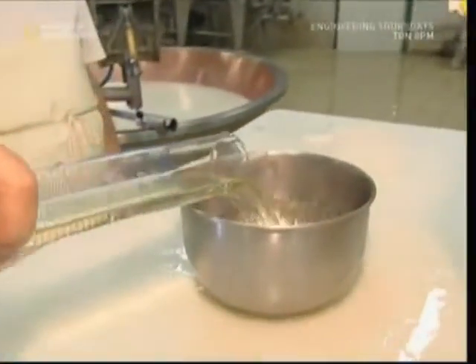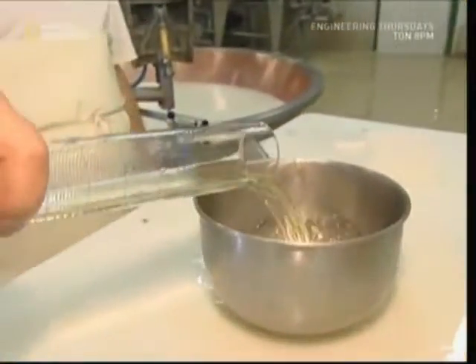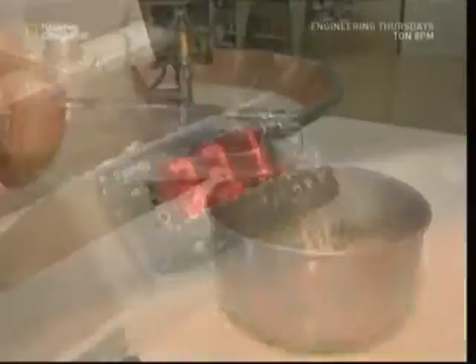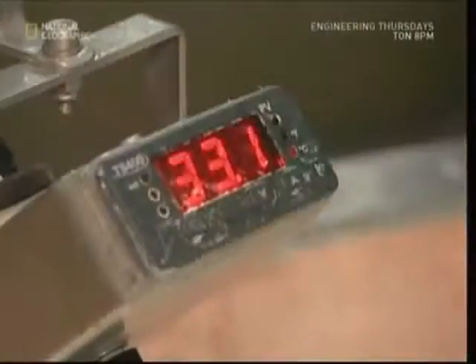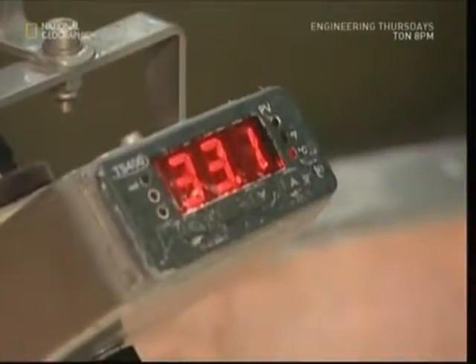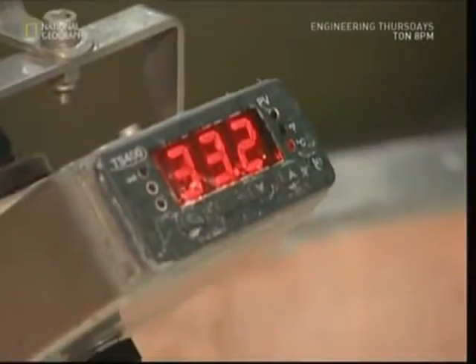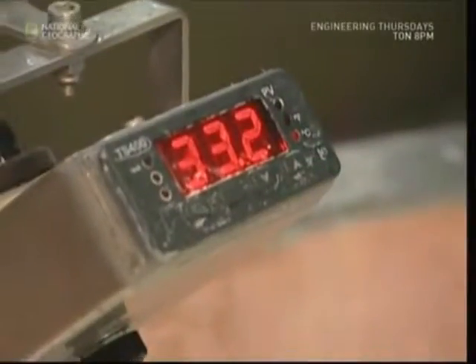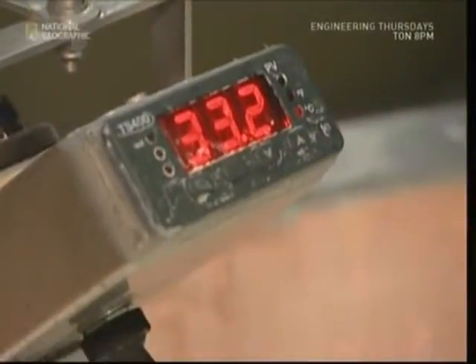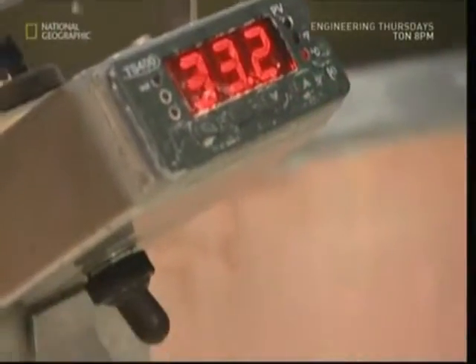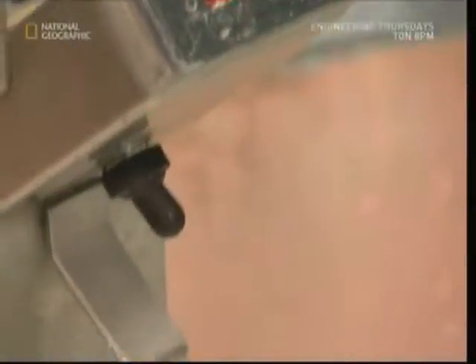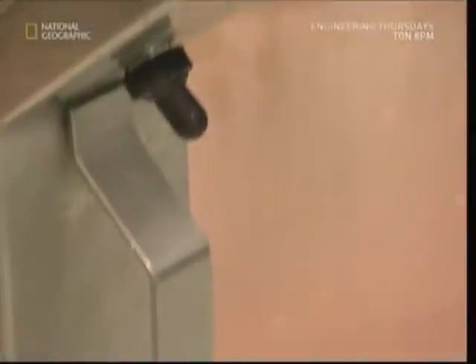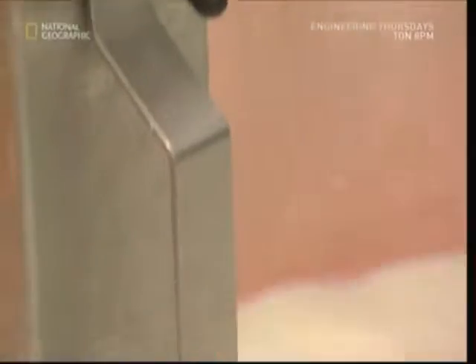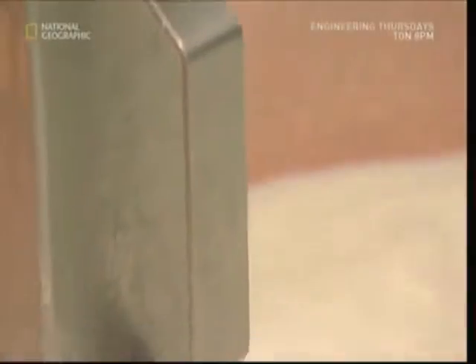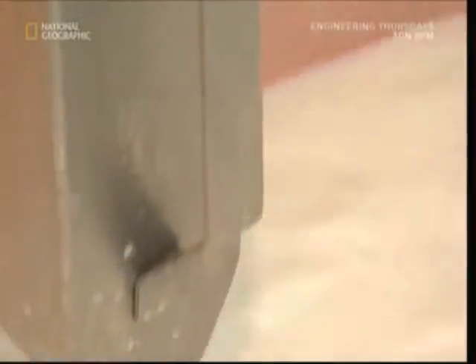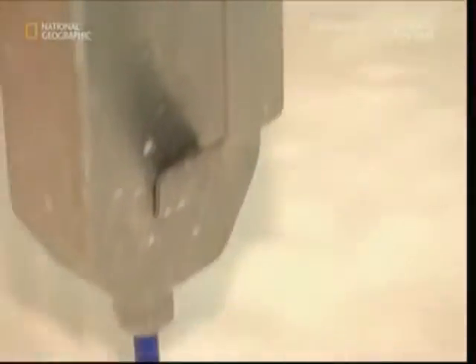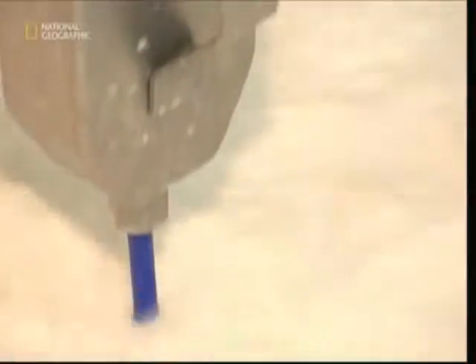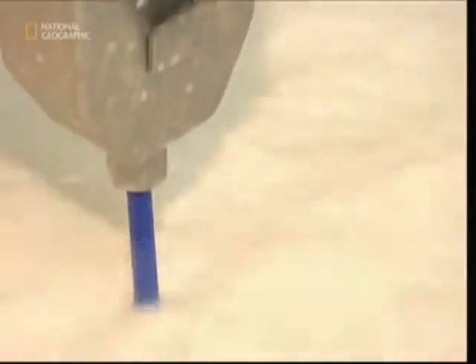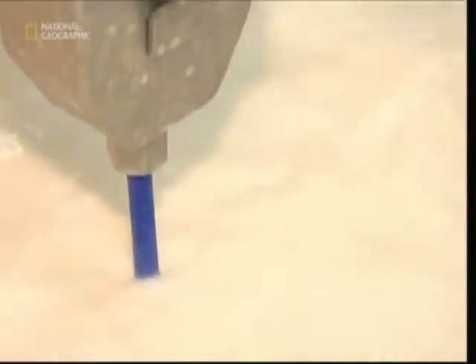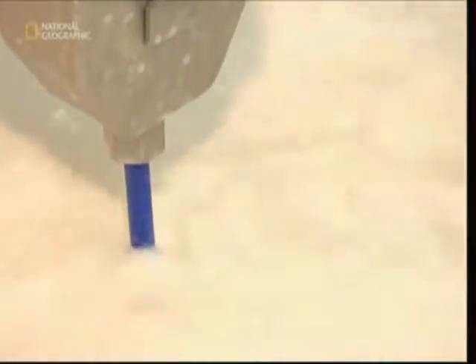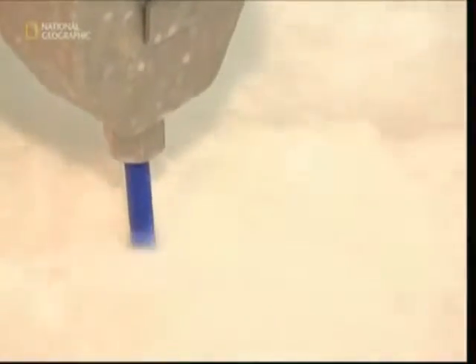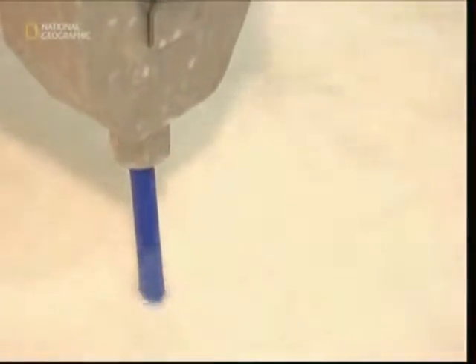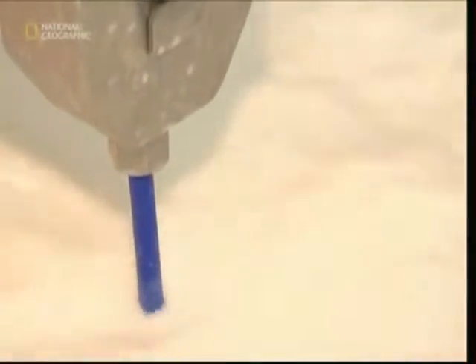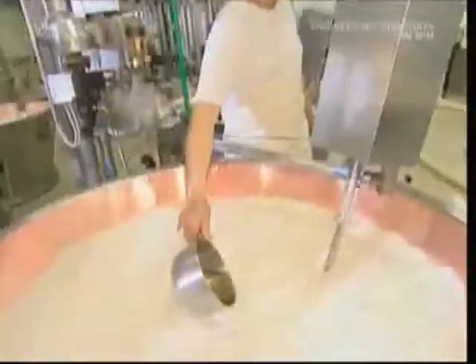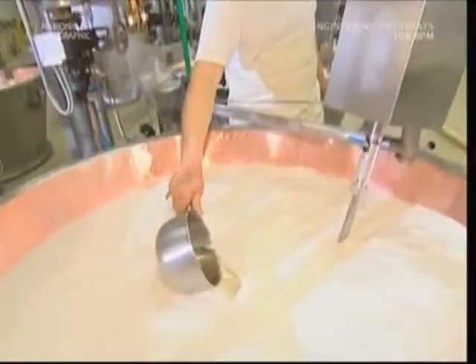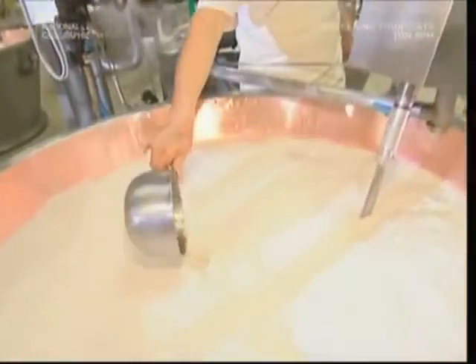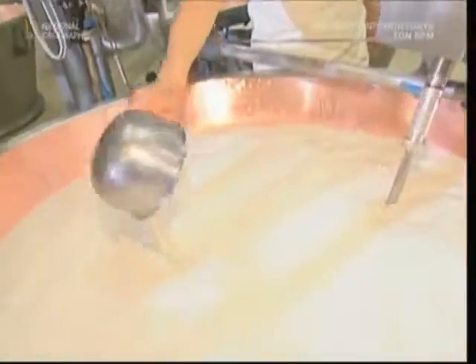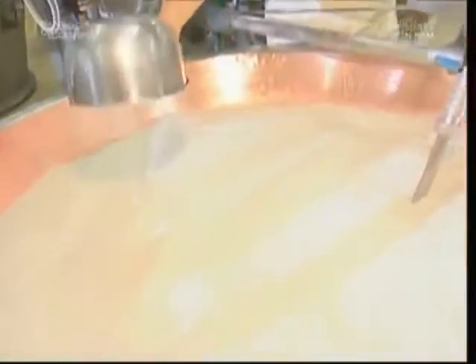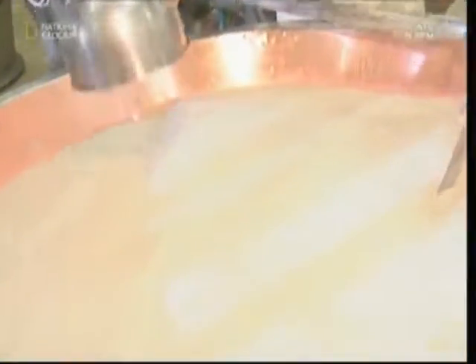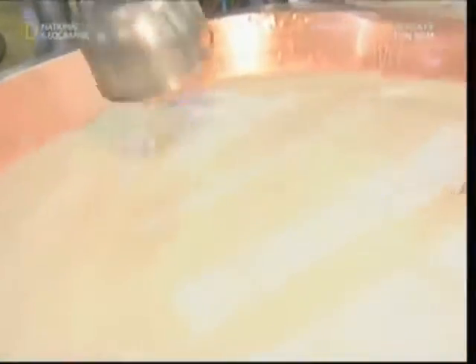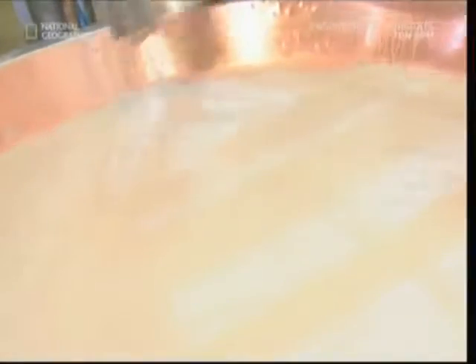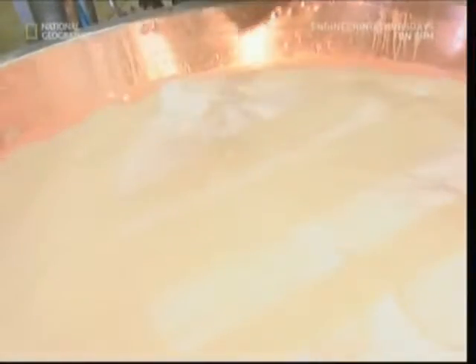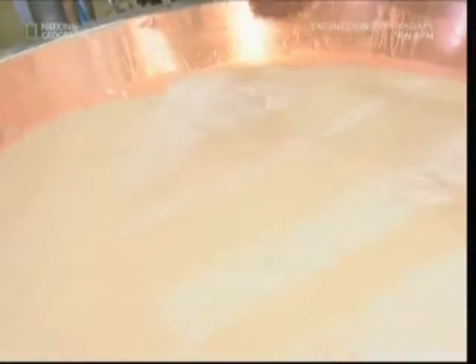To get the milk to solidify, the cheesemaker will use rennet. This enzyme comes from calves' stomachs, and it's poured in and left for a while to work its magic.